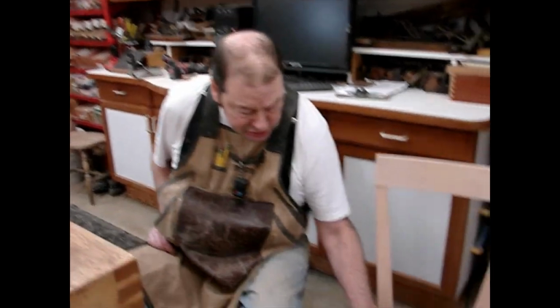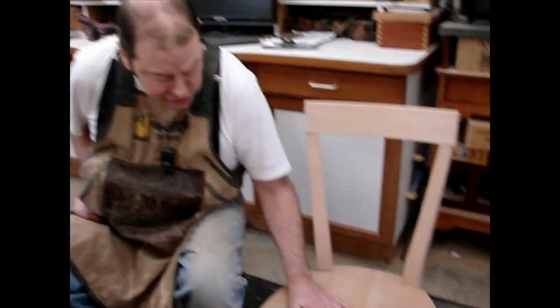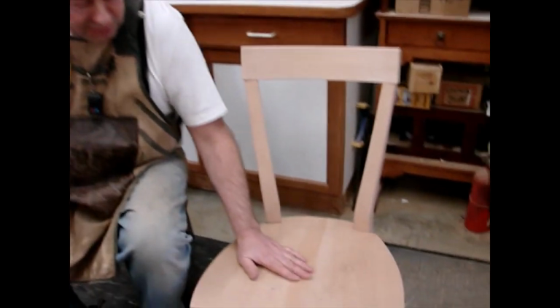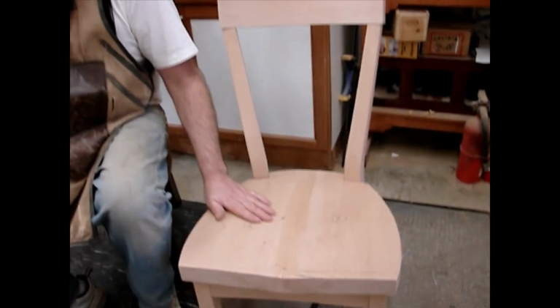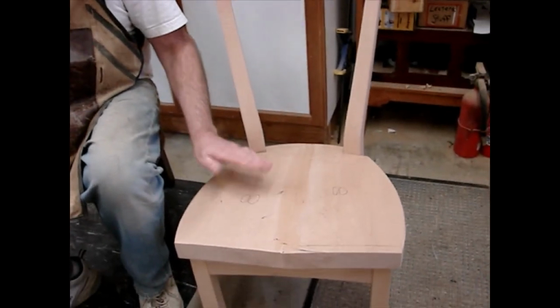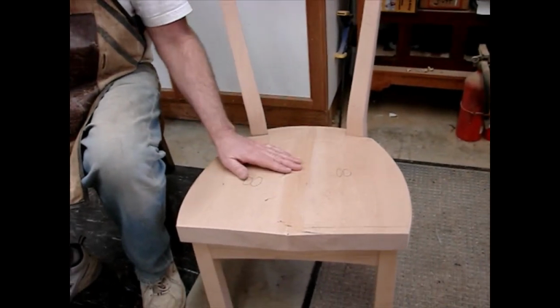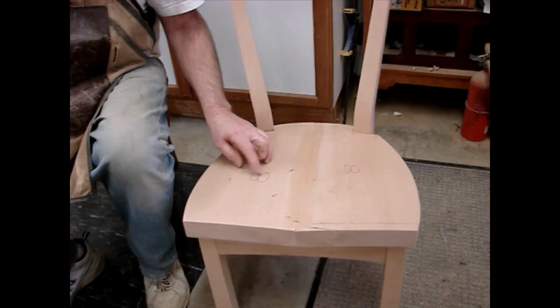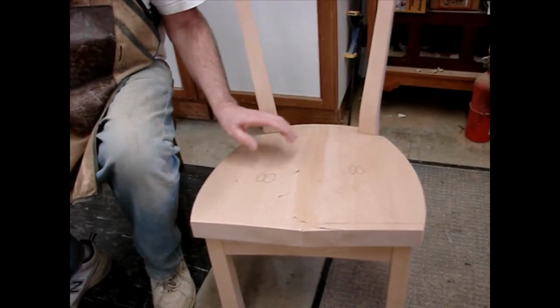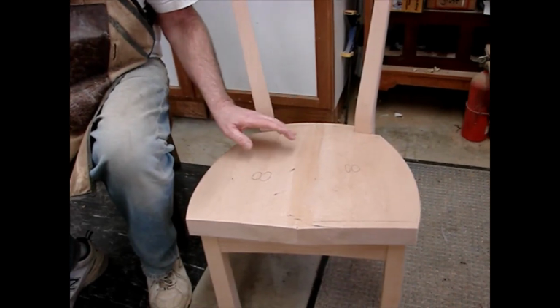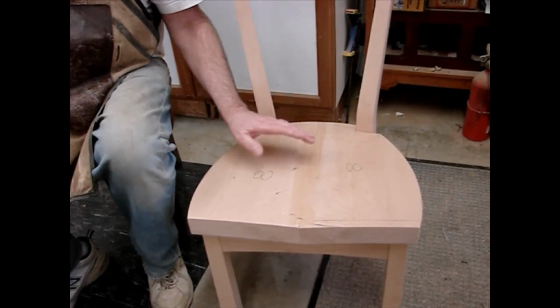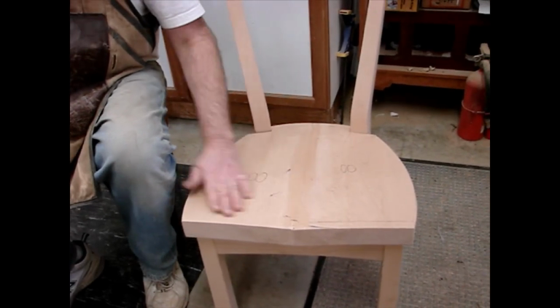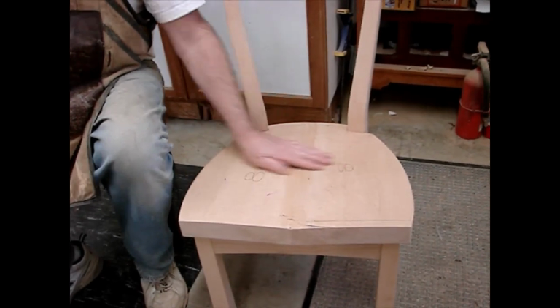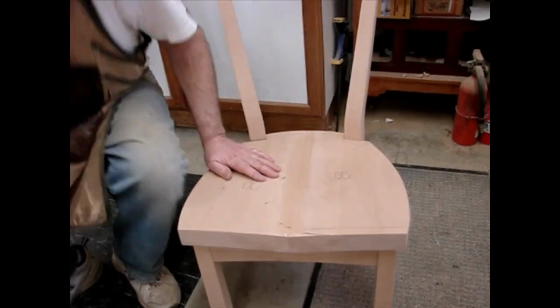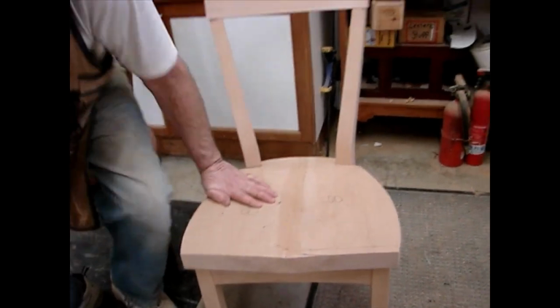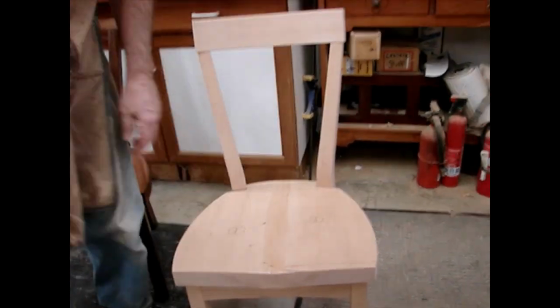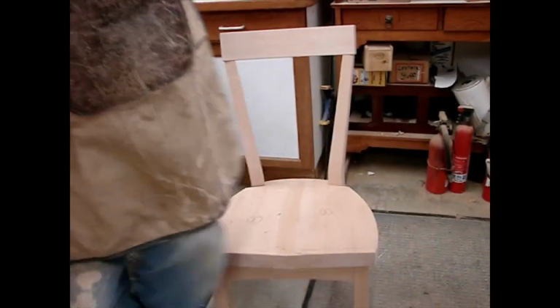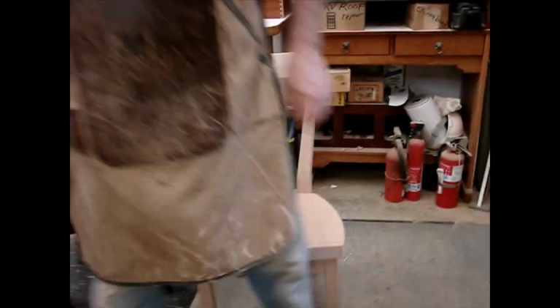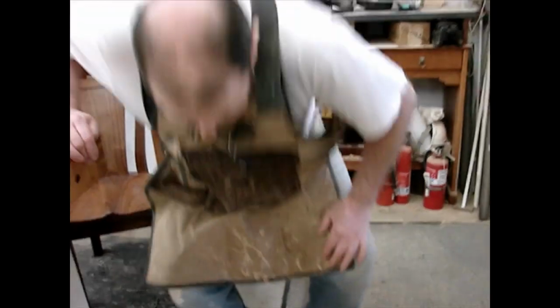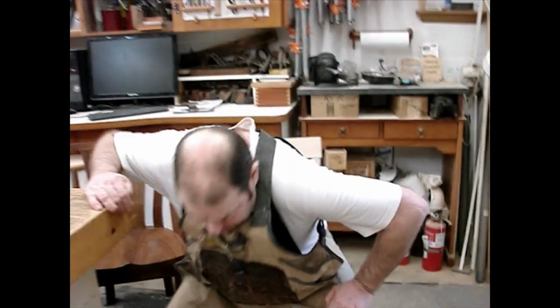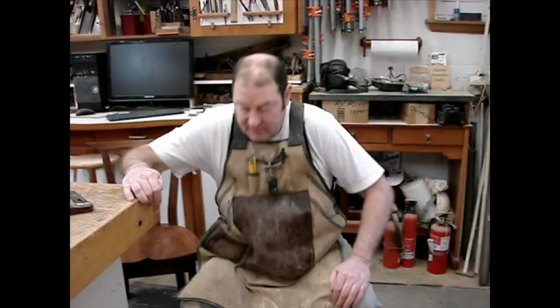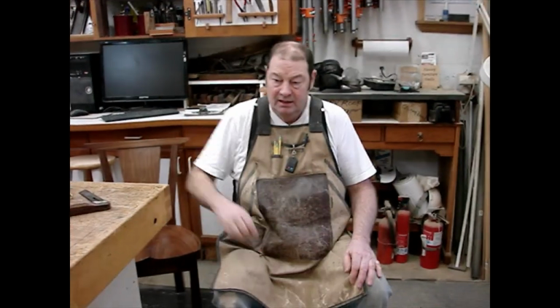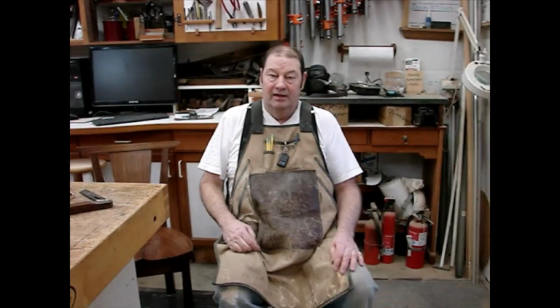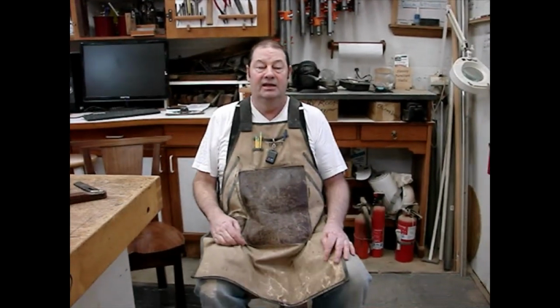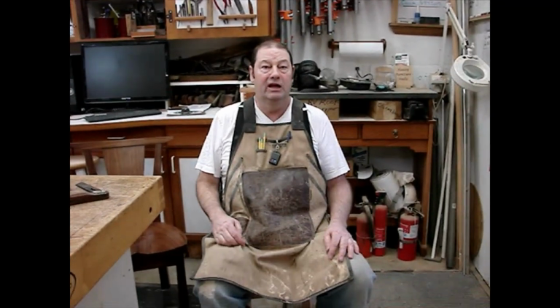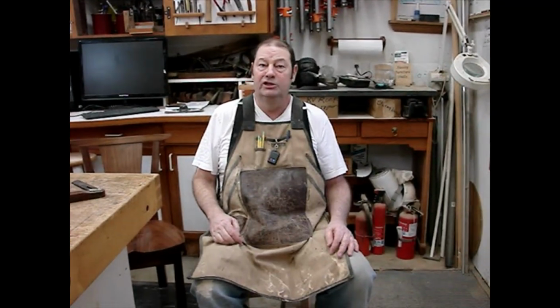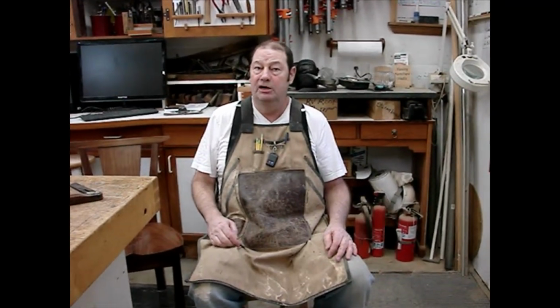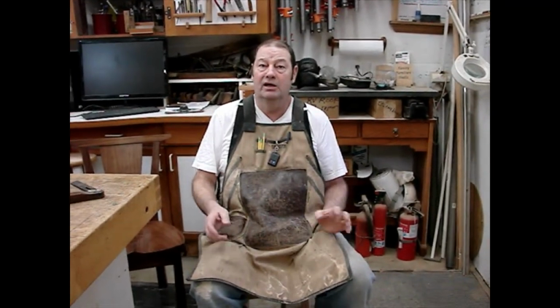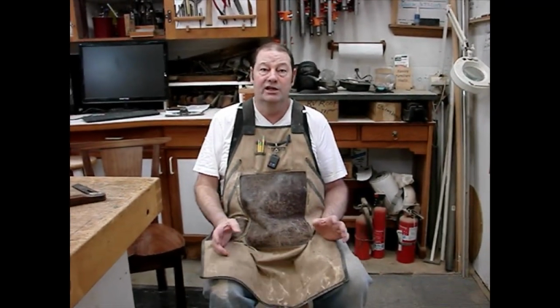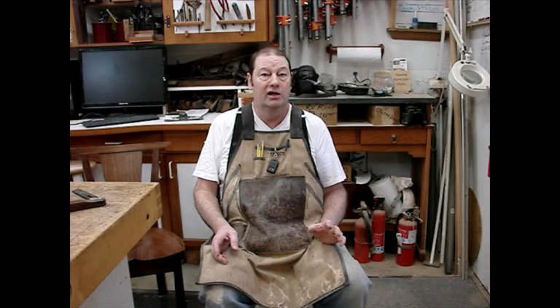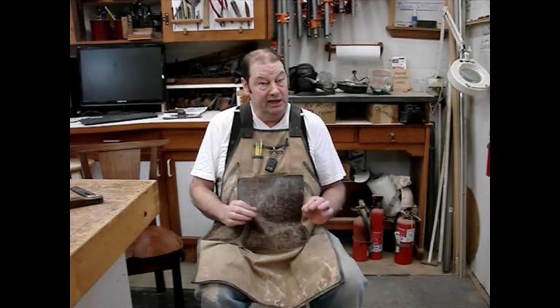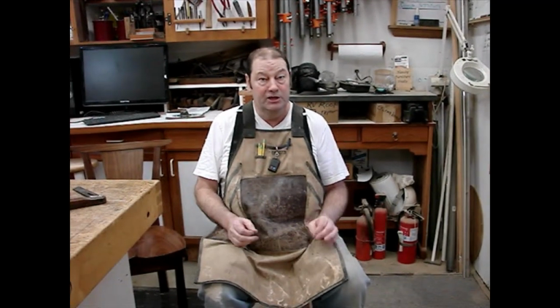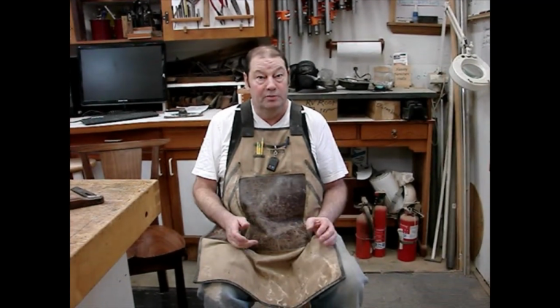Here are the chairs we're in the process of making — we have eight of these. This is seat number eight, and you see how flat it is. So we come over here and sit on this — it'll be okay for putting your shoes on, but I'm not going to want to sit here very long. It needs to be scooped.